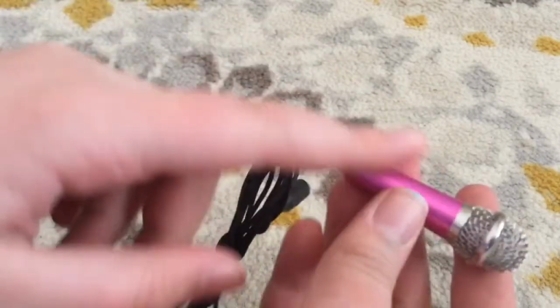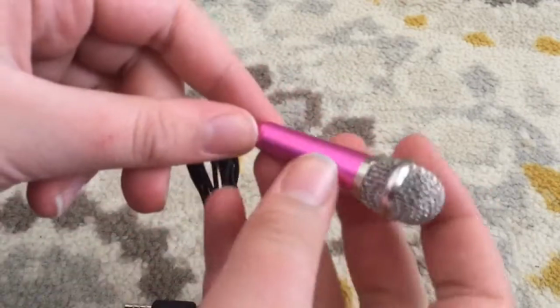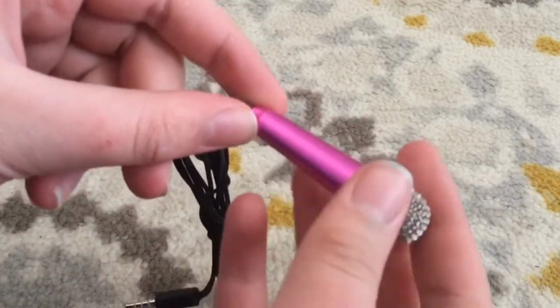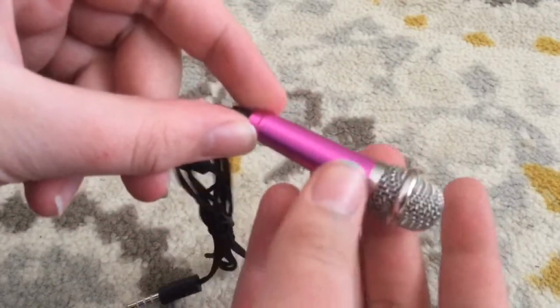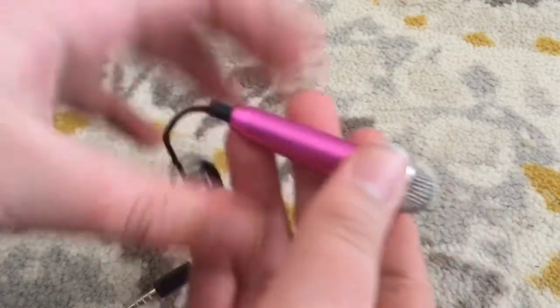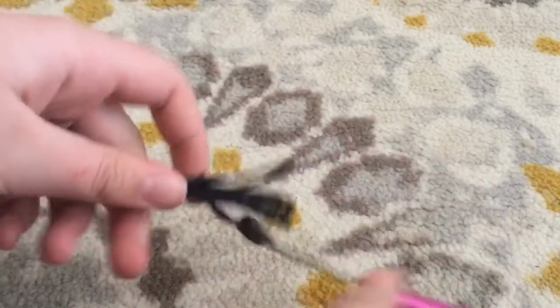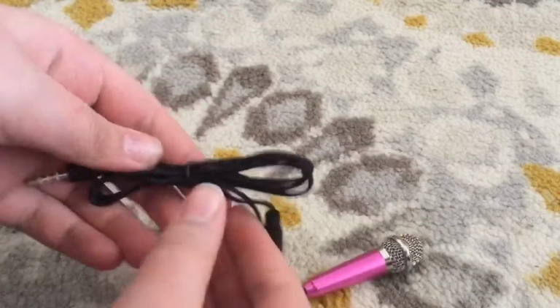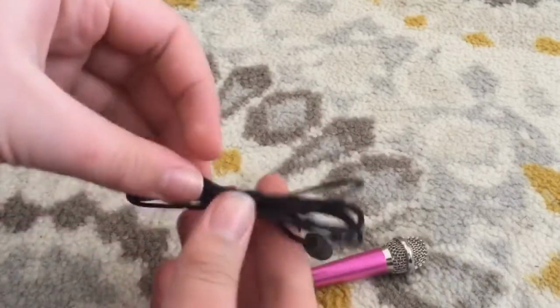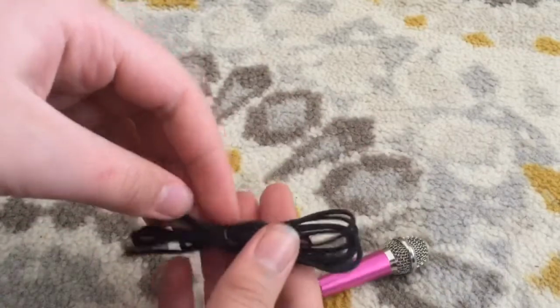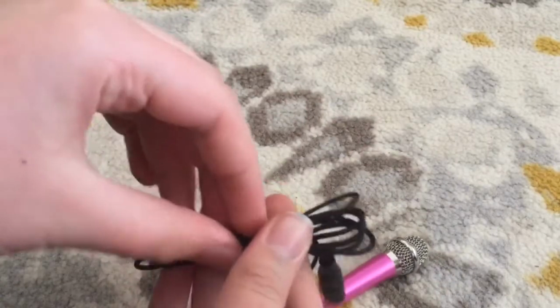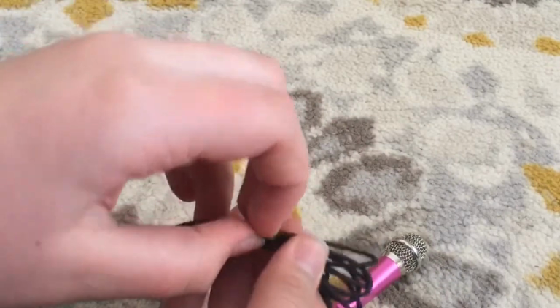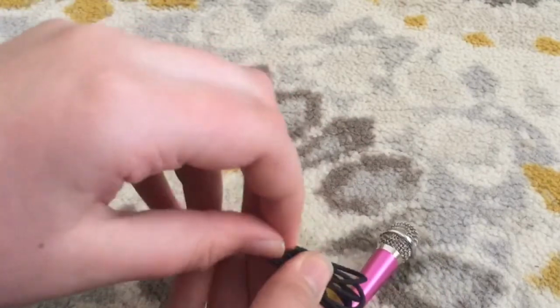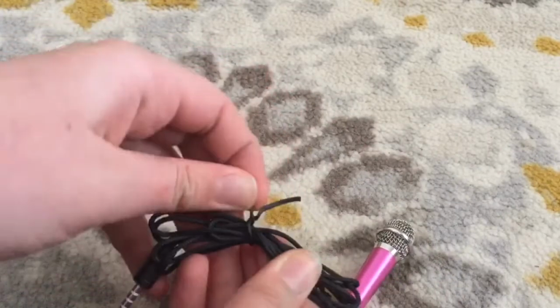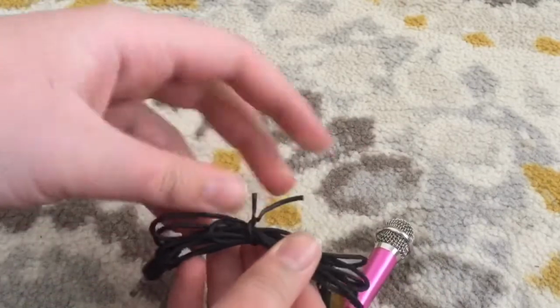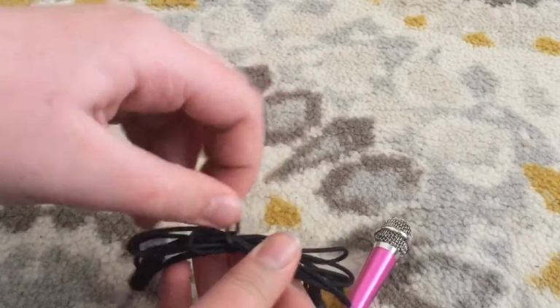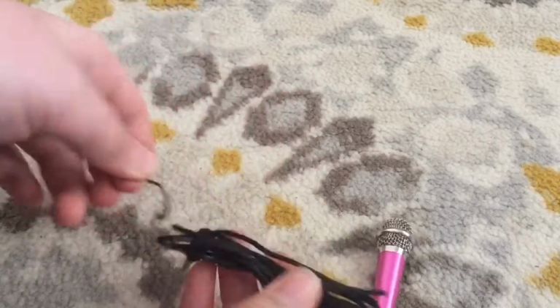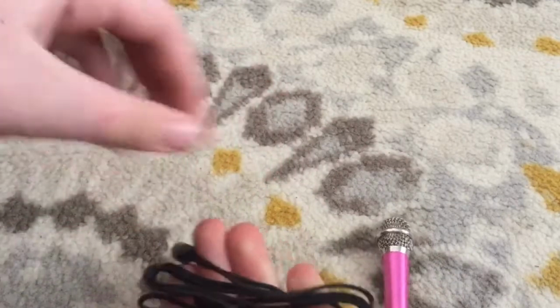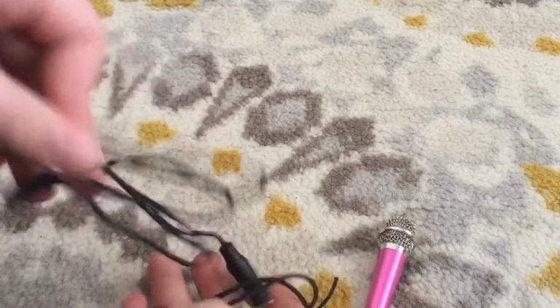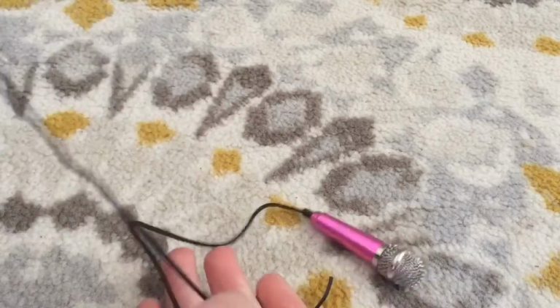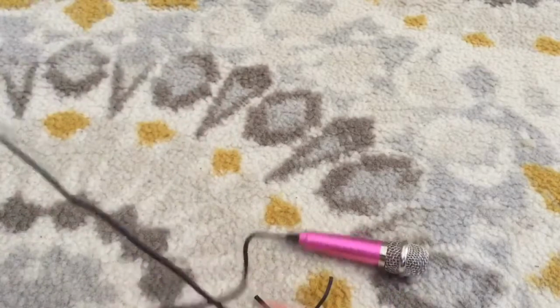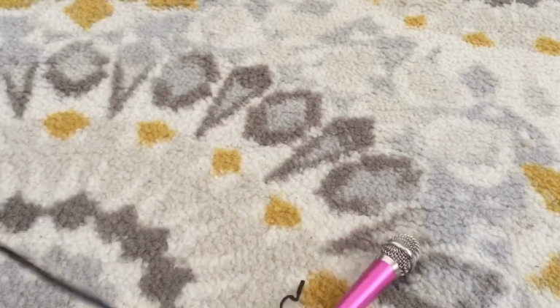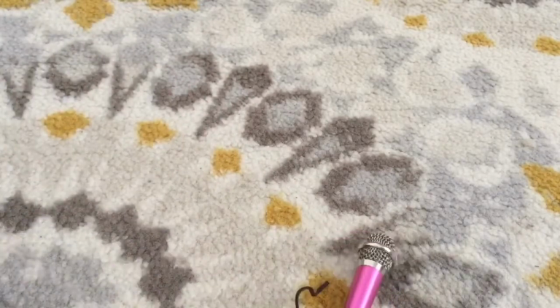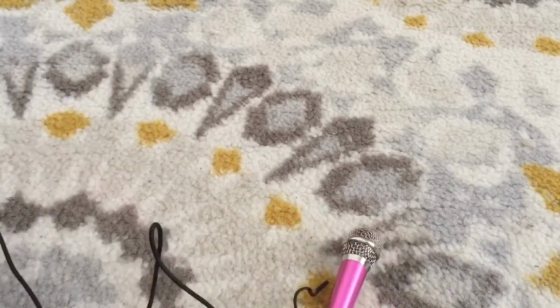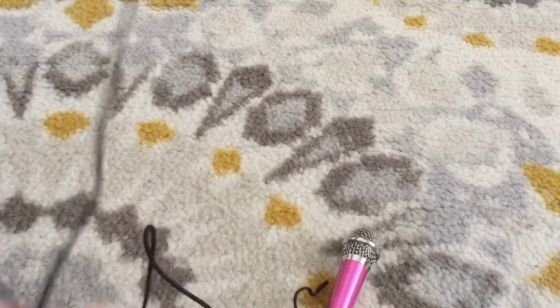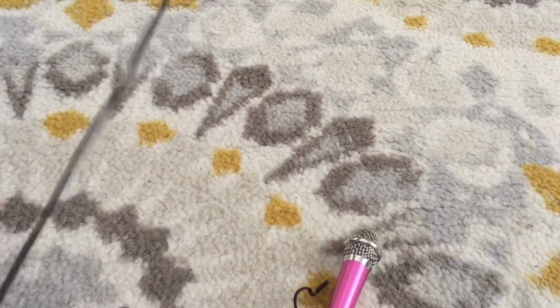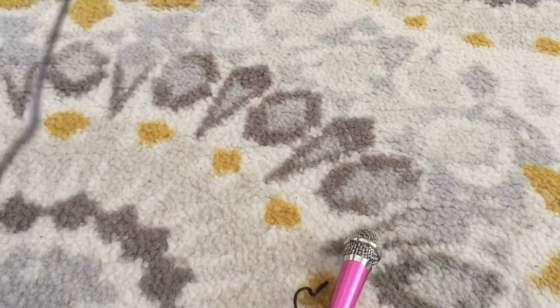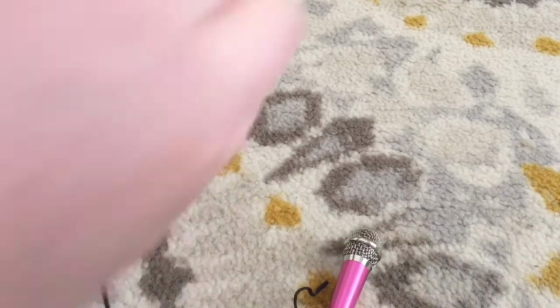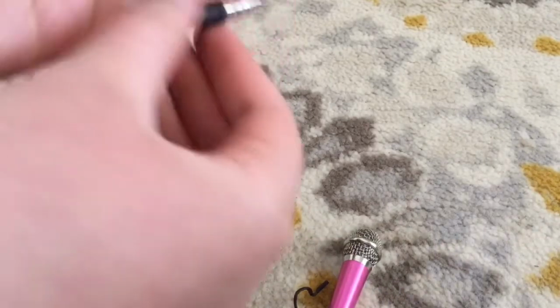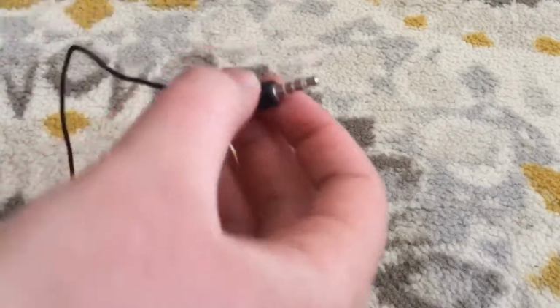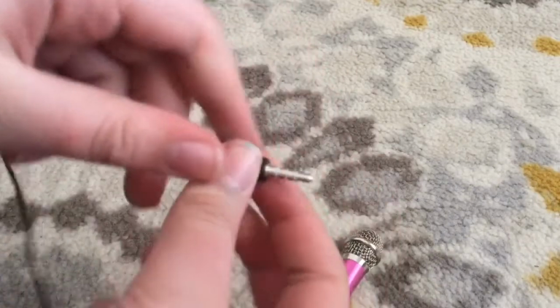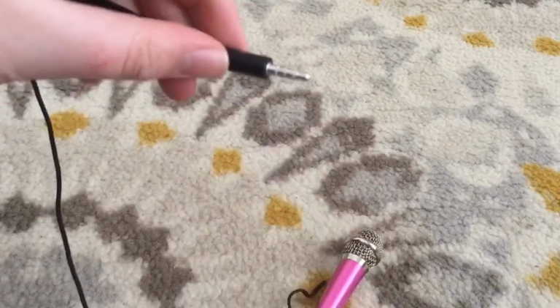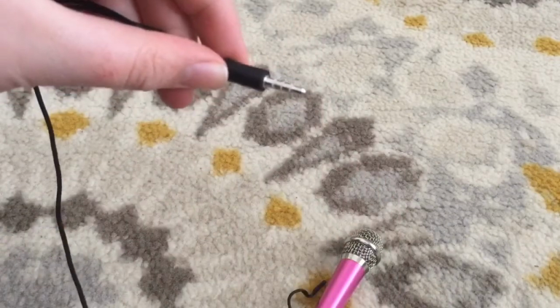It just has your regular kind of mic setup with a little adapter cord, and I got this super pretty pink. Depending on what color you get, I believe some colors went up in price and others didn't. But I'm just going to unravel the cord, plug it in, and then let's test it out and see if it's worth it.